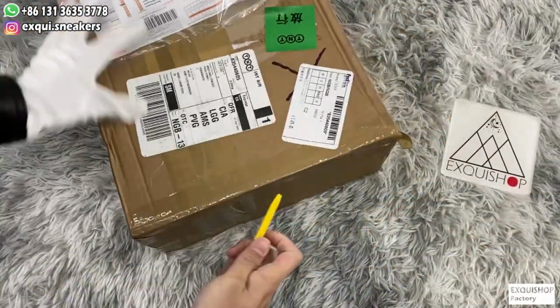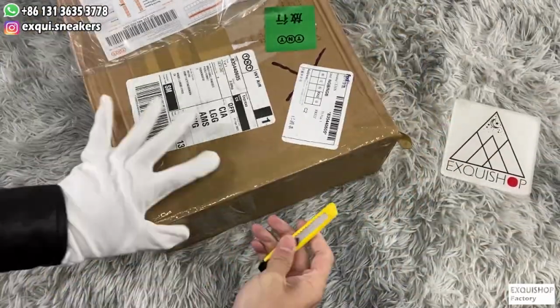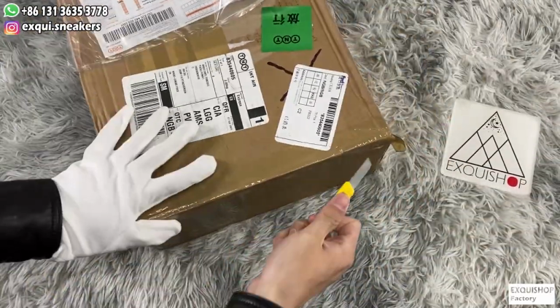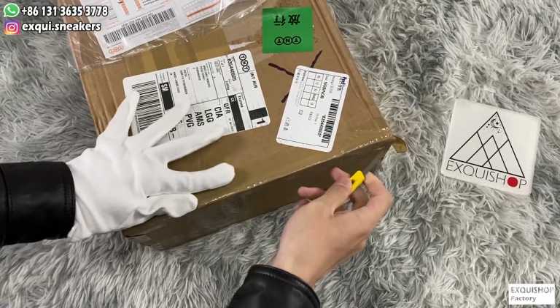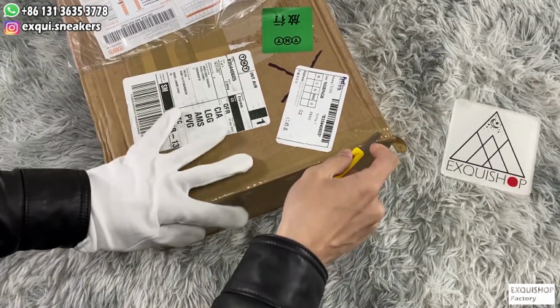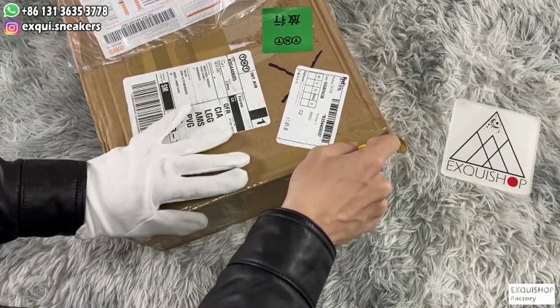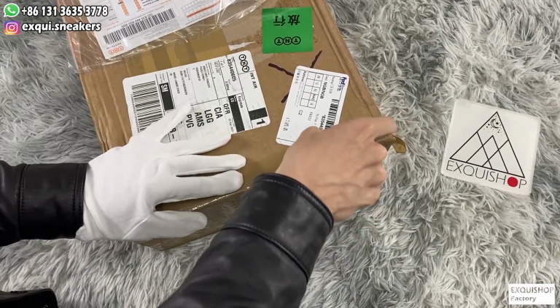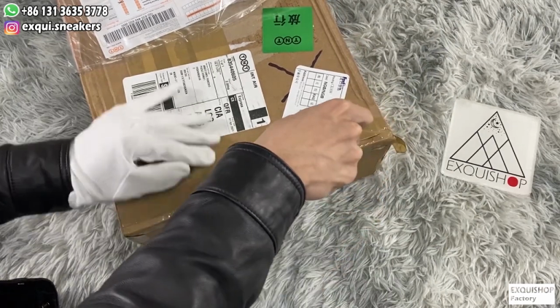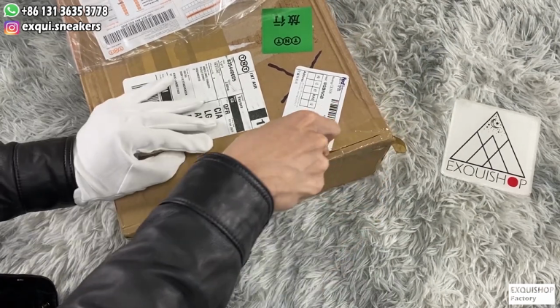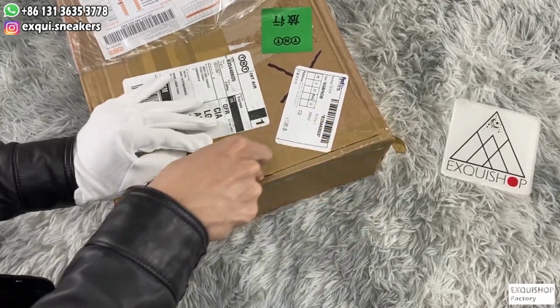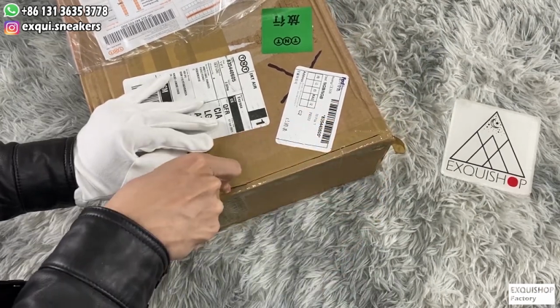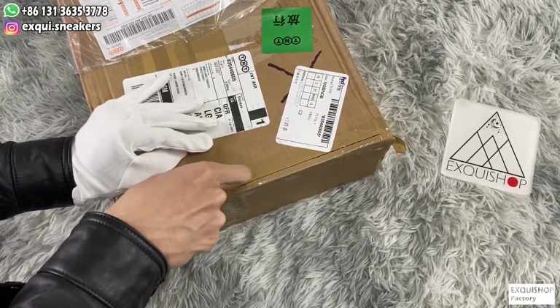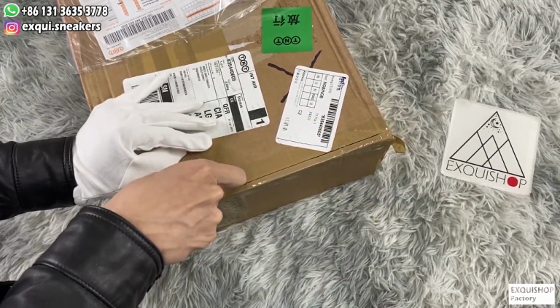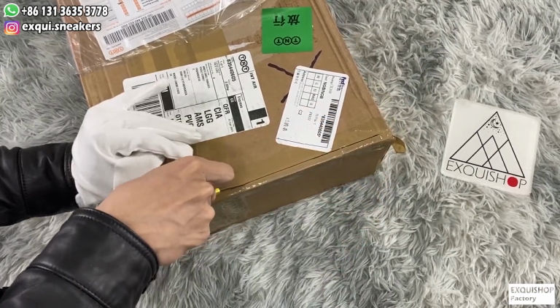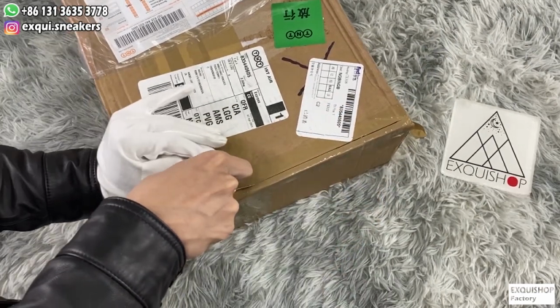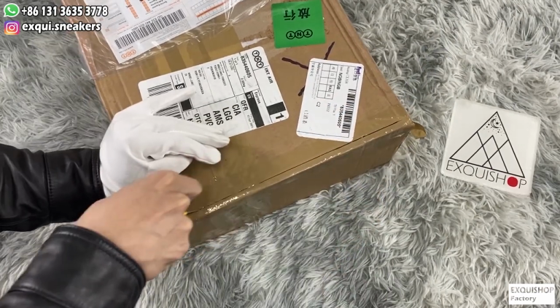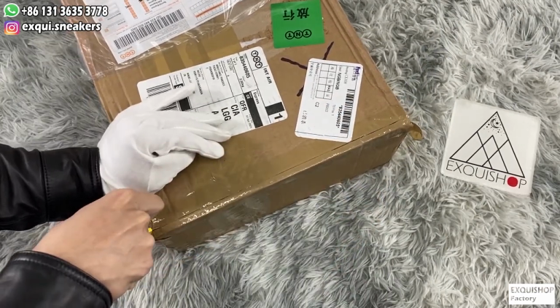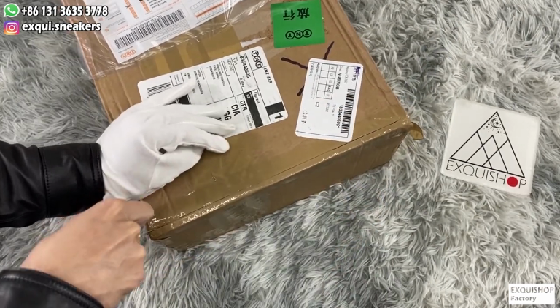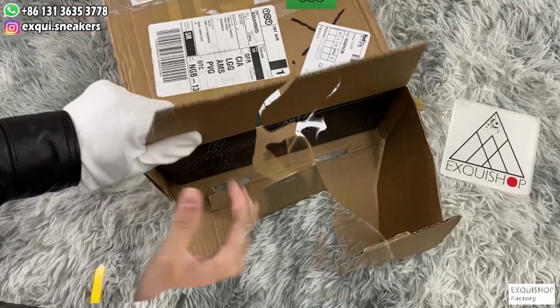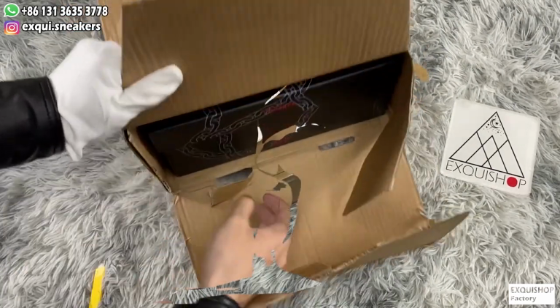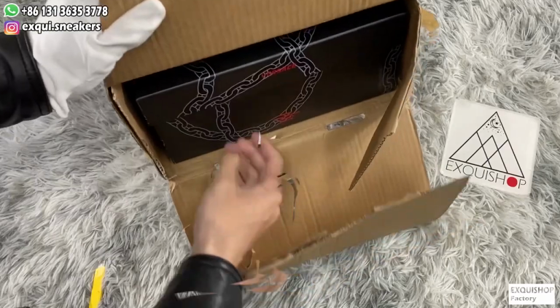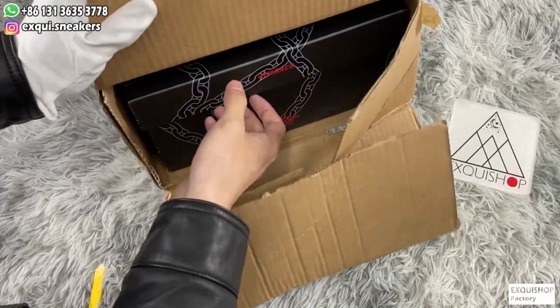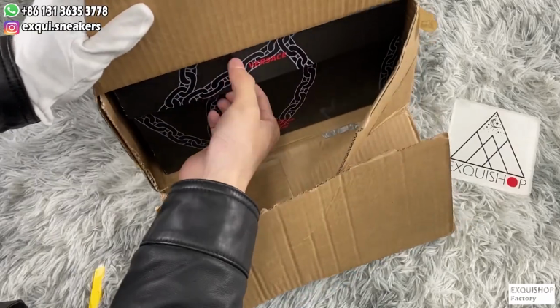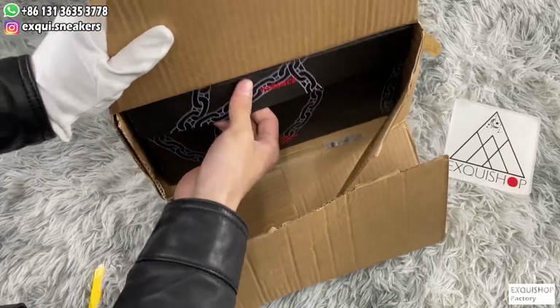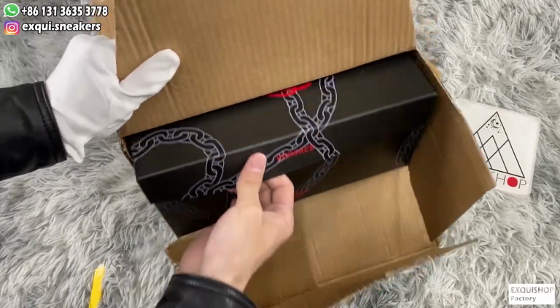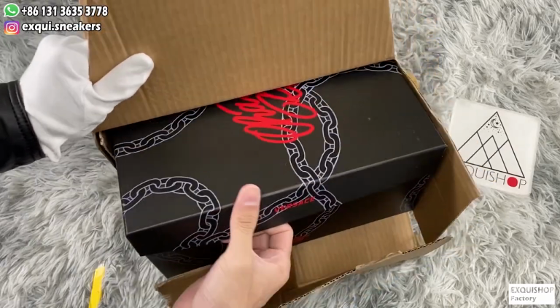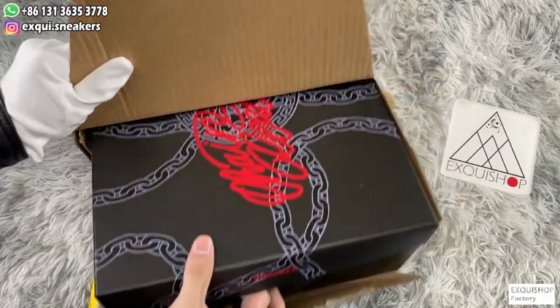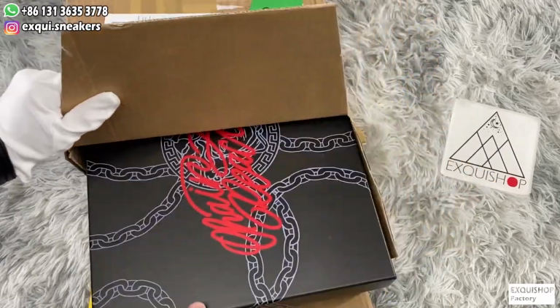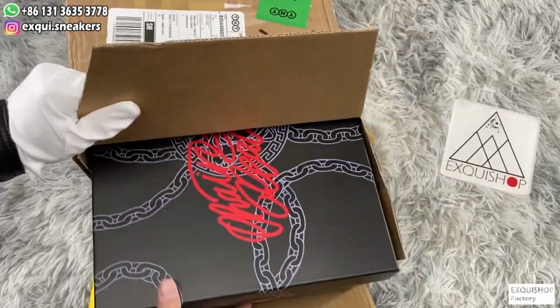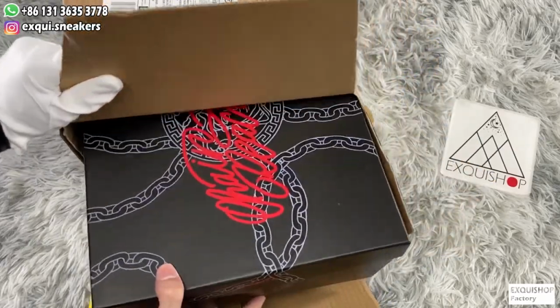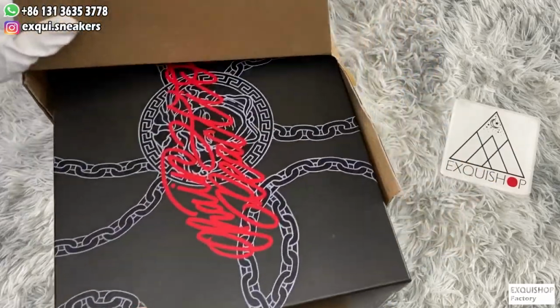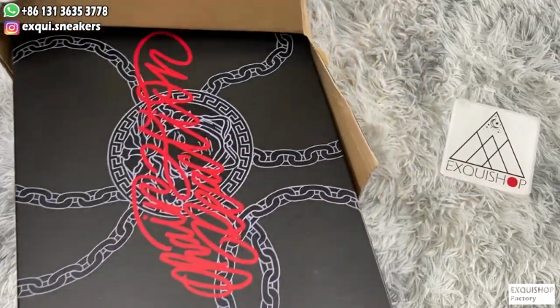Let's open the packaging box. We can see the Versace Chain Reaction shoe box with logo and chain print.